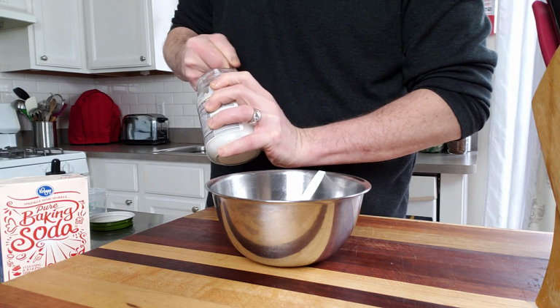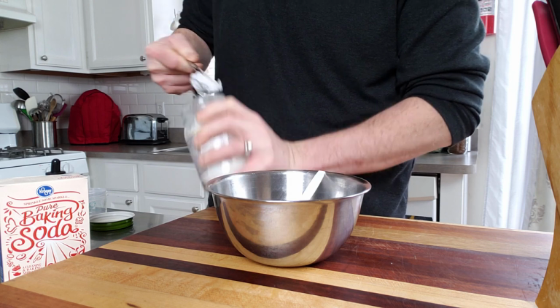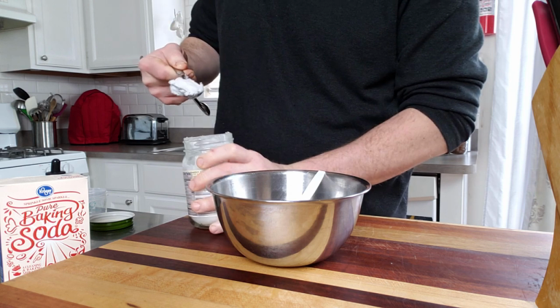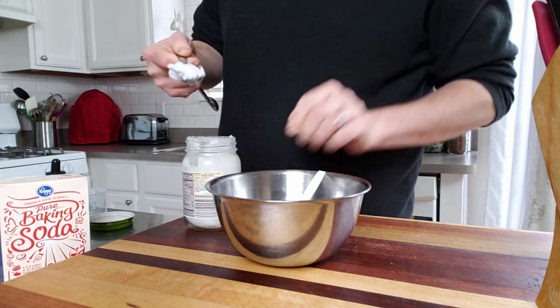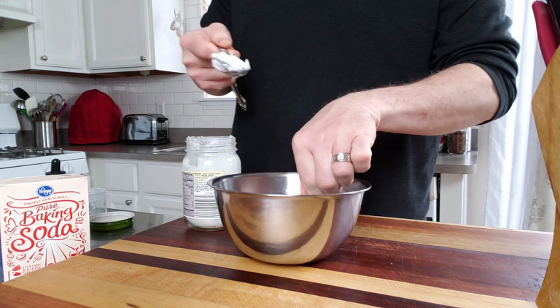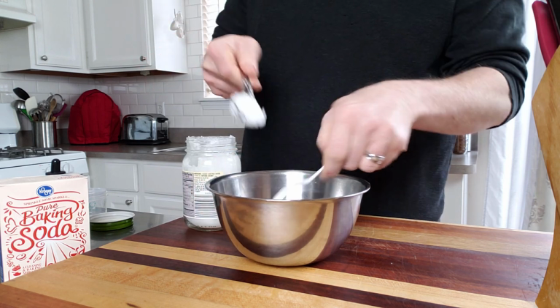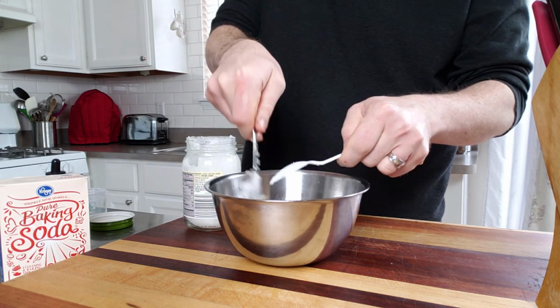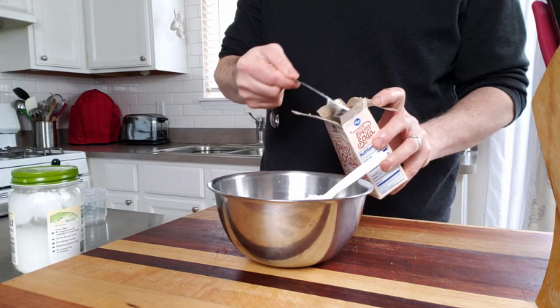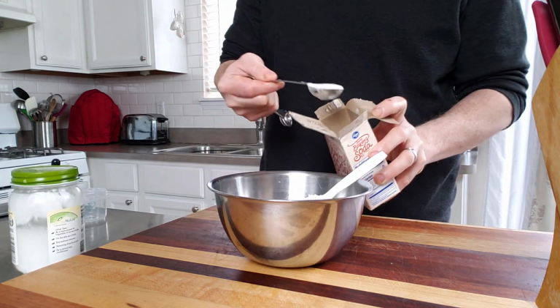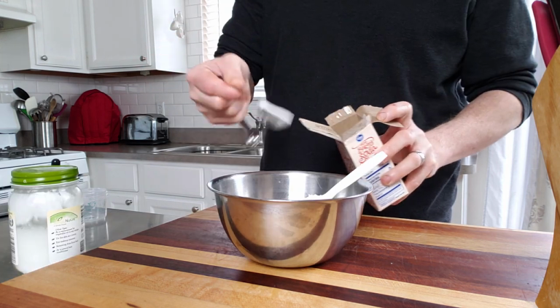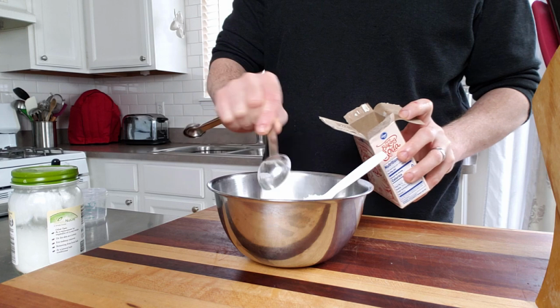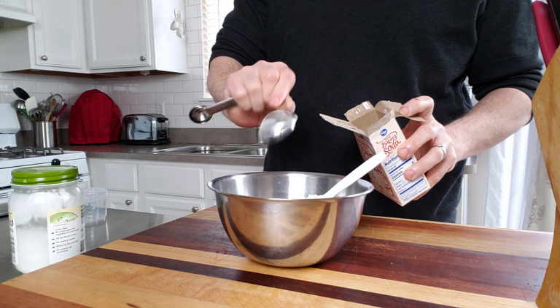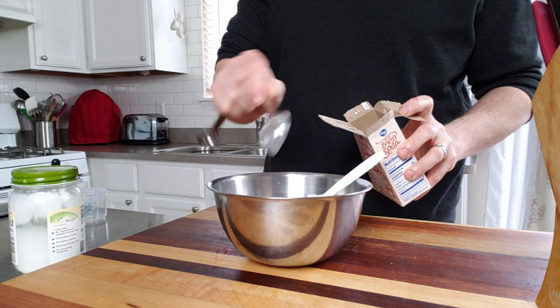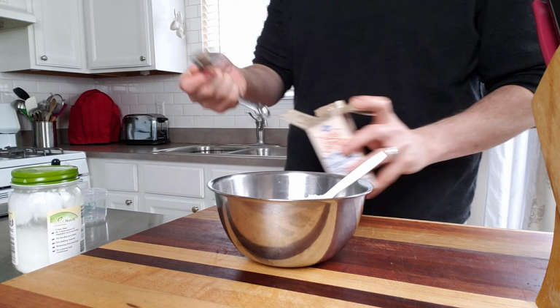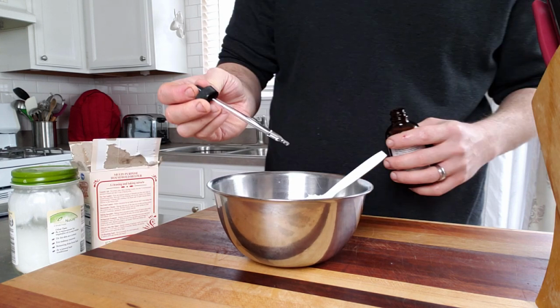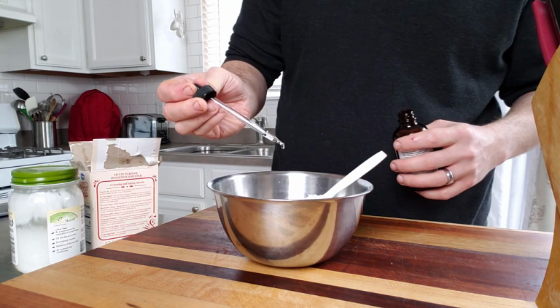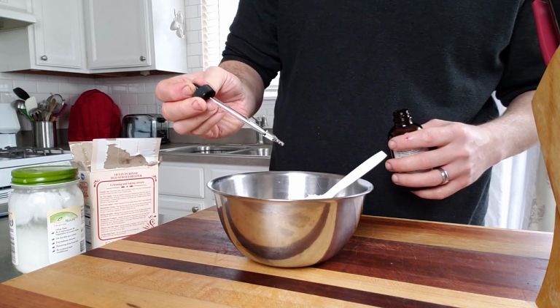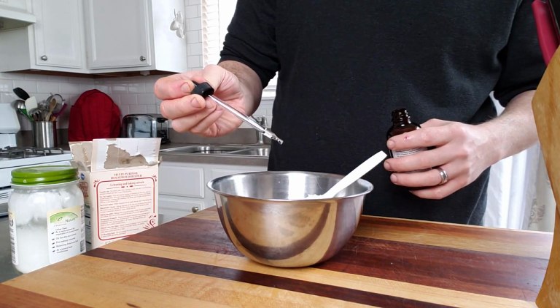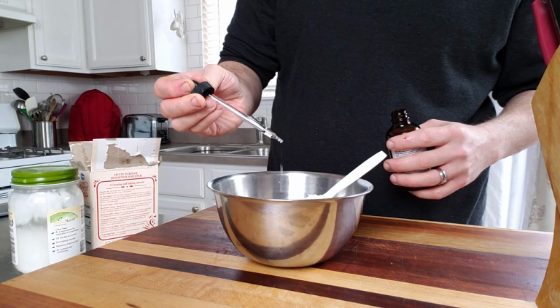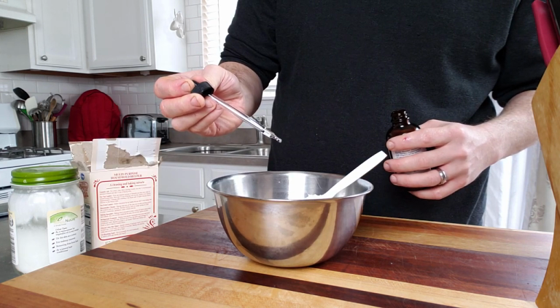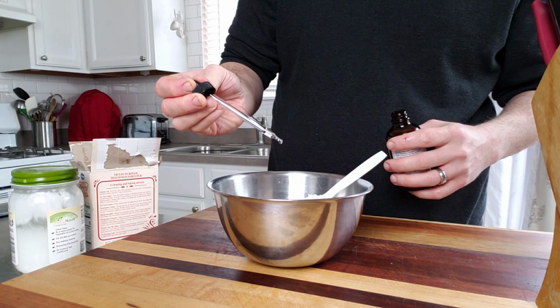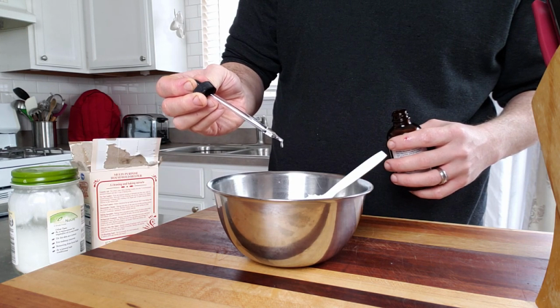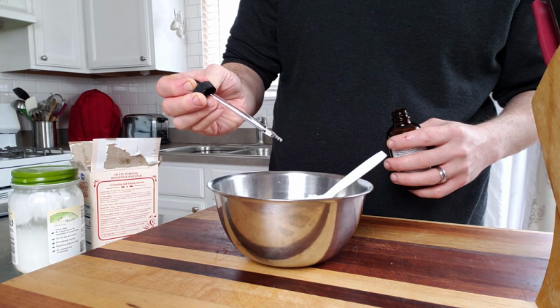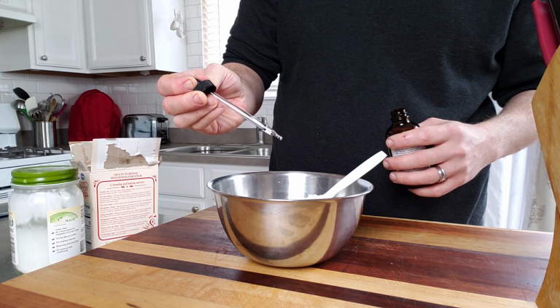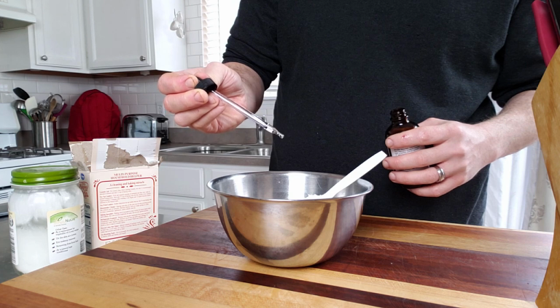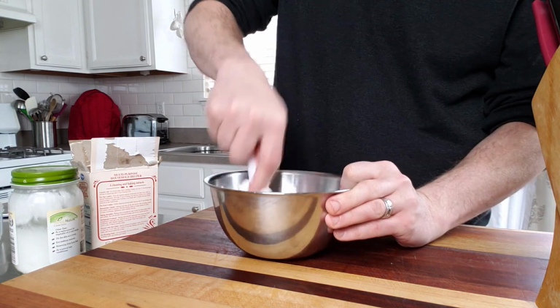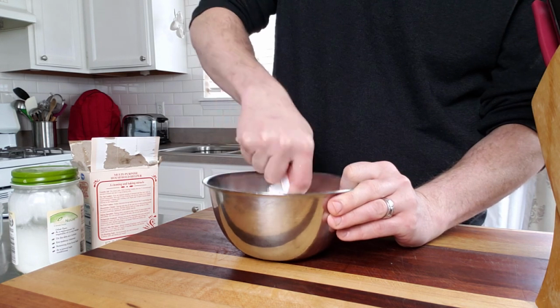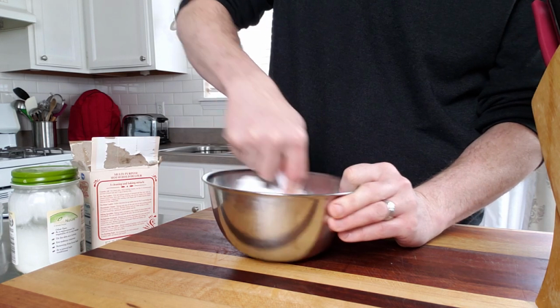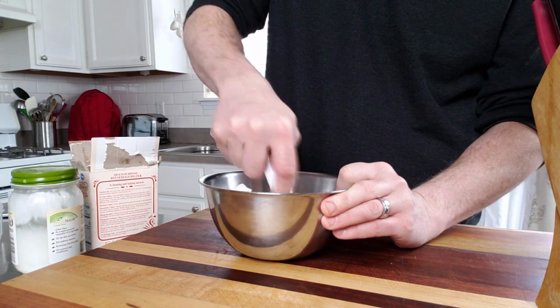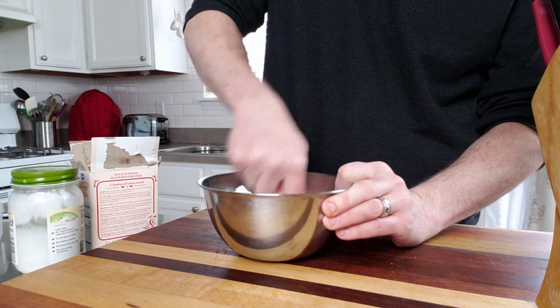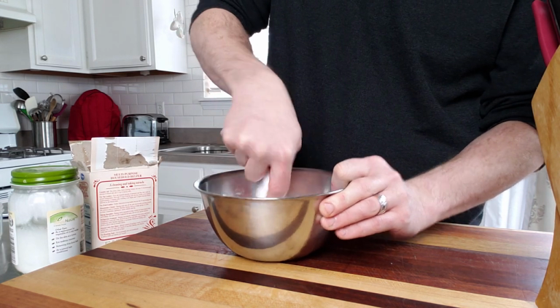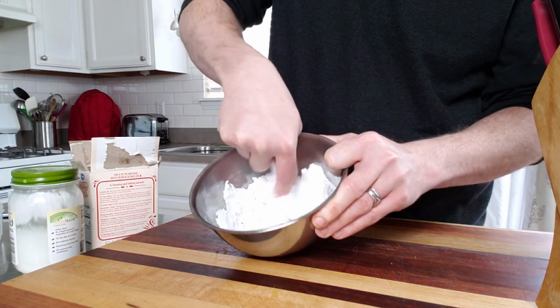Take 4 tablespoons of coconut oil and mix it with 2 tablespoons of baking soda, and add 20 drops of peppermint or clove essential oil. Once those are all mixed, put it in a small jar.